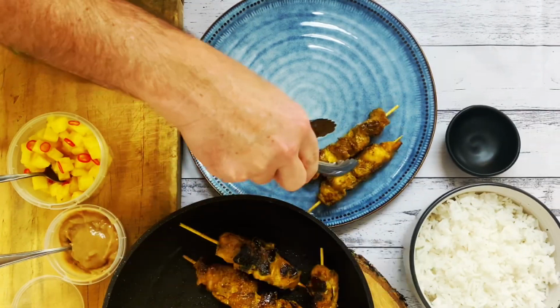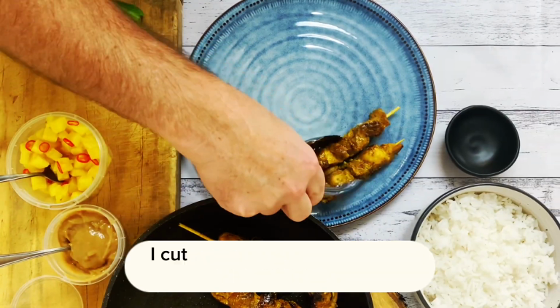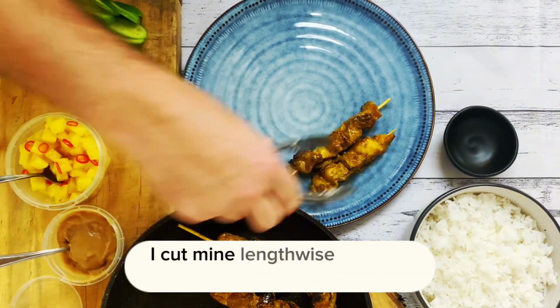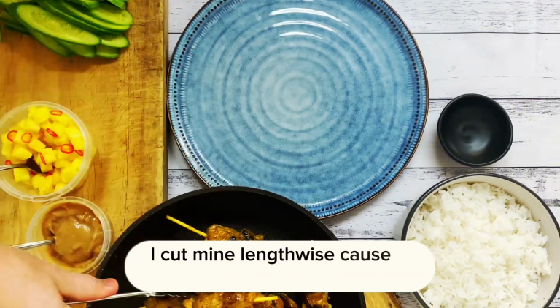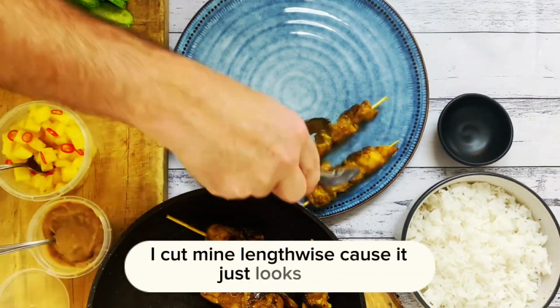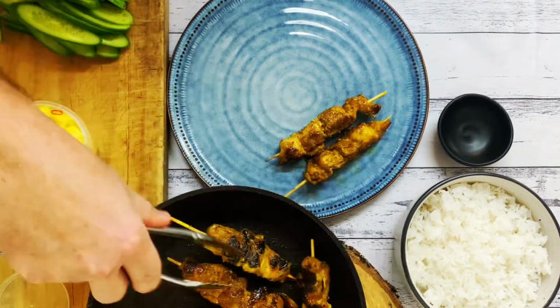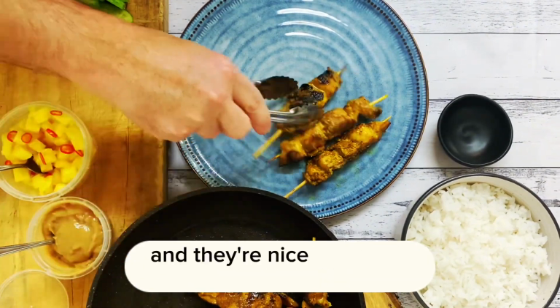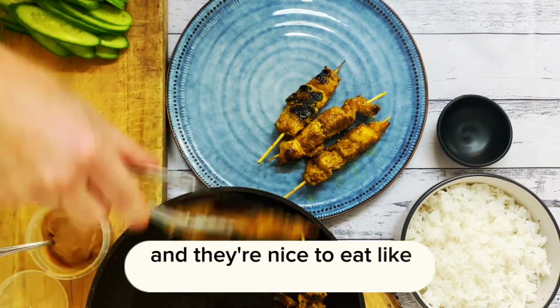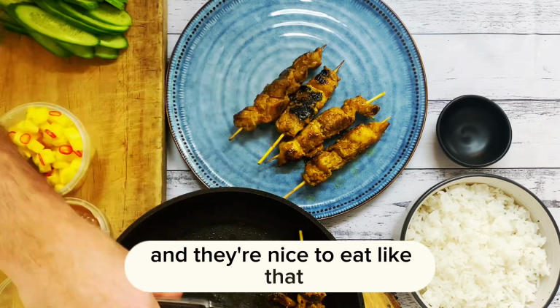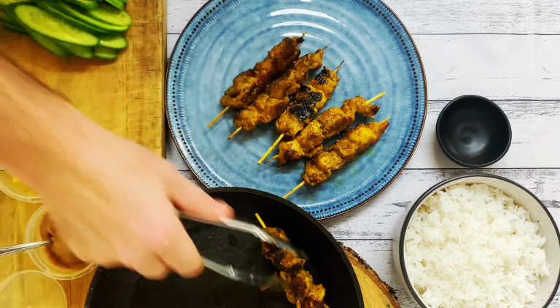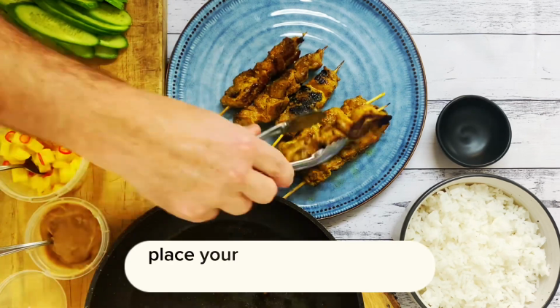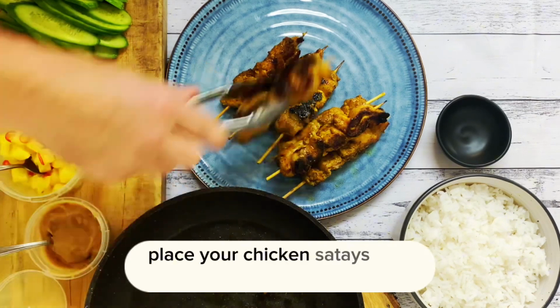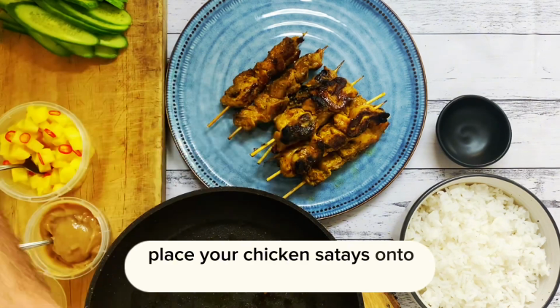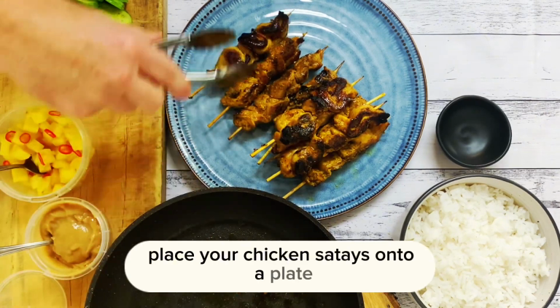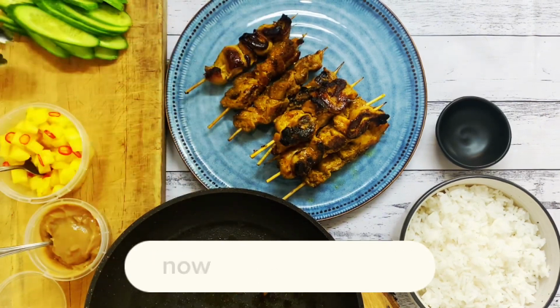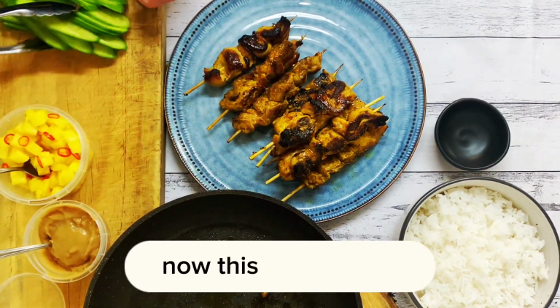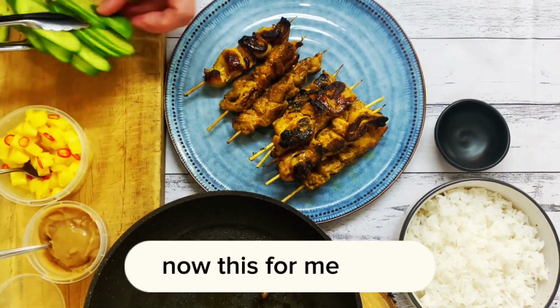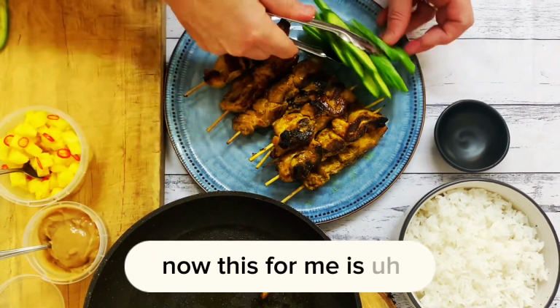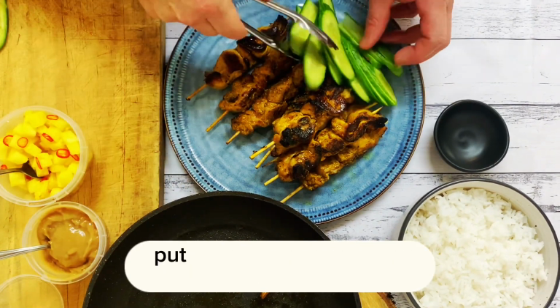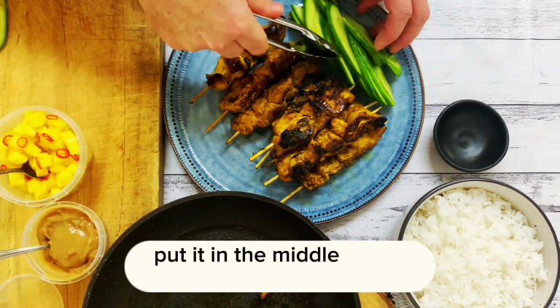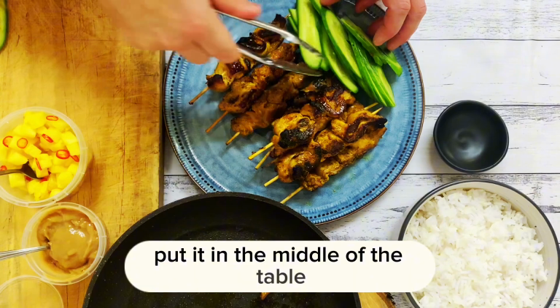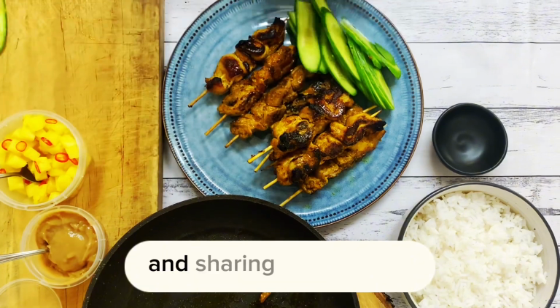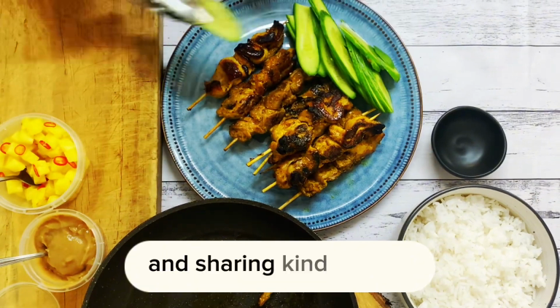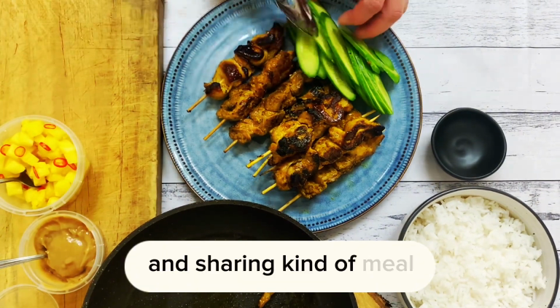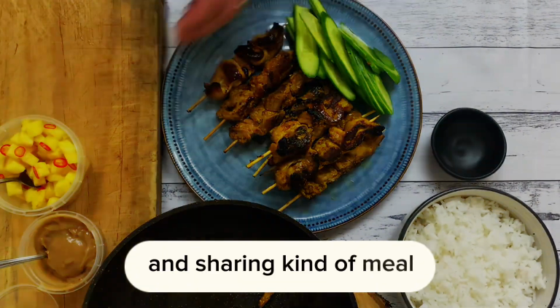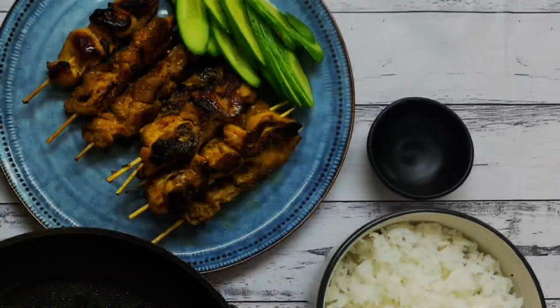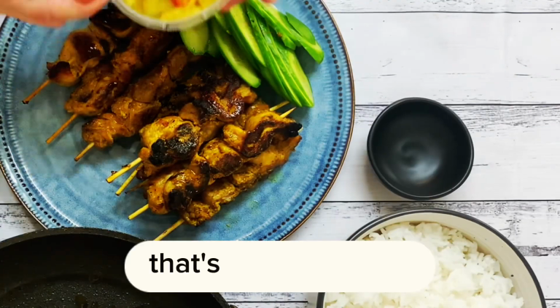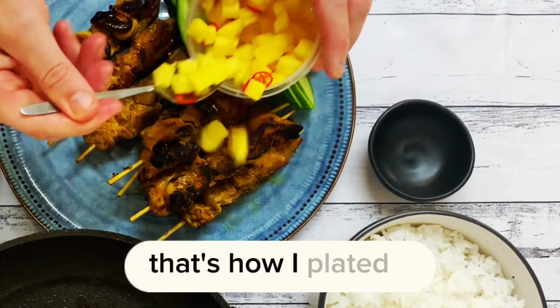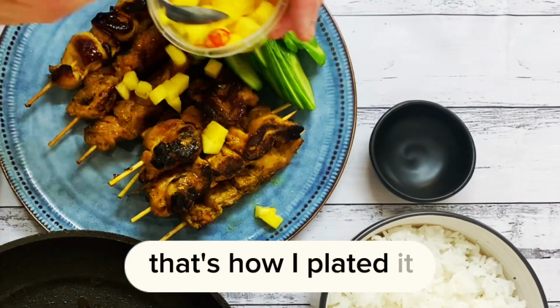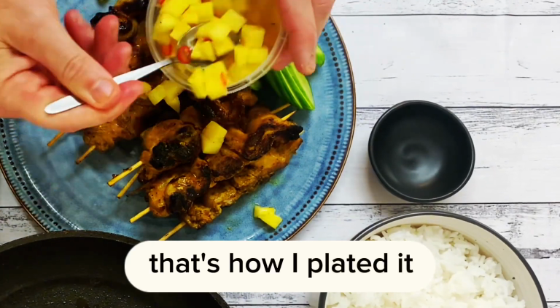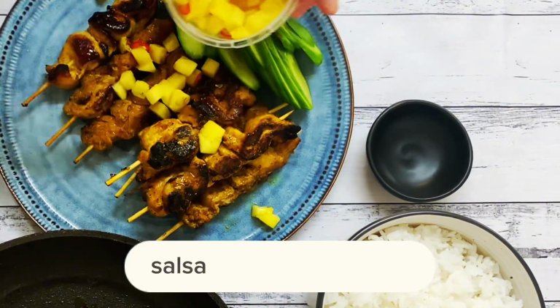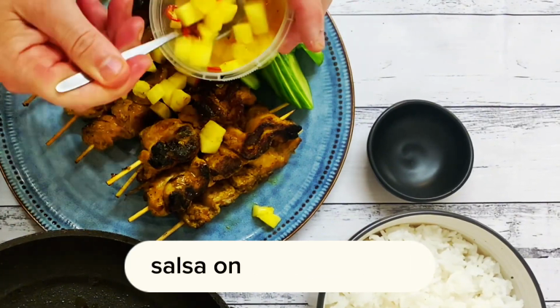I cut mine lengthways because it just looks cool and they're nice to eat like that. Place your chicken satays onto a plate — this for me is a put it in the middle of the table and share-y kind of meal. That's how I plated it.